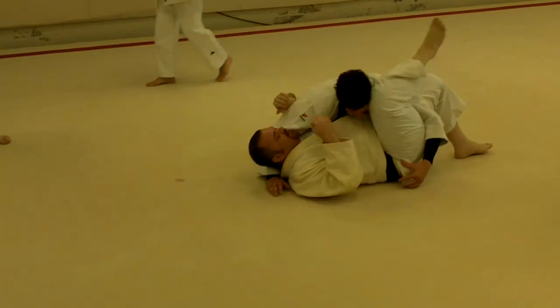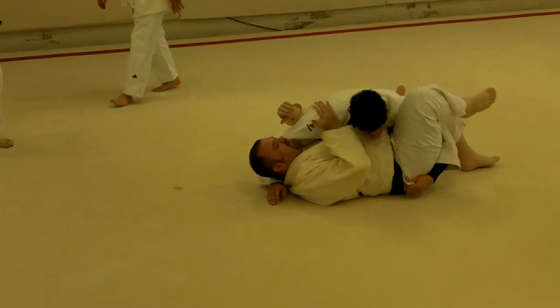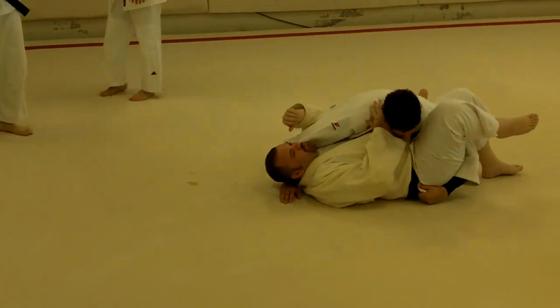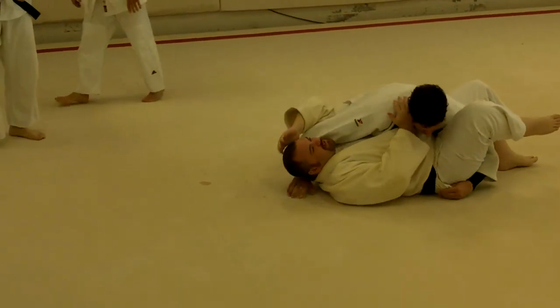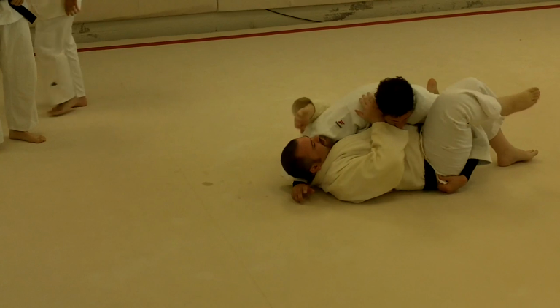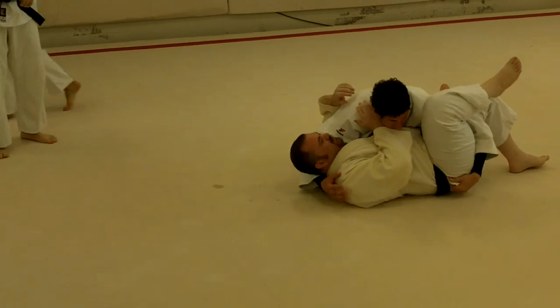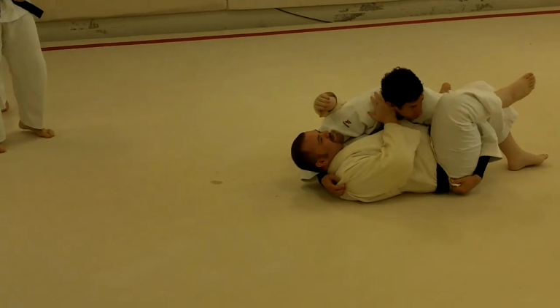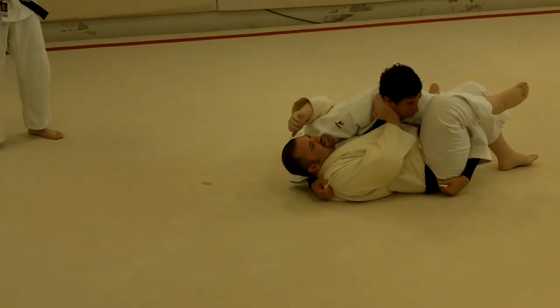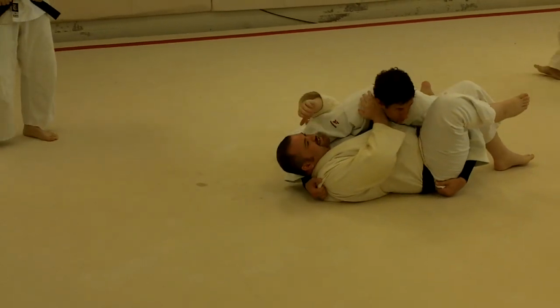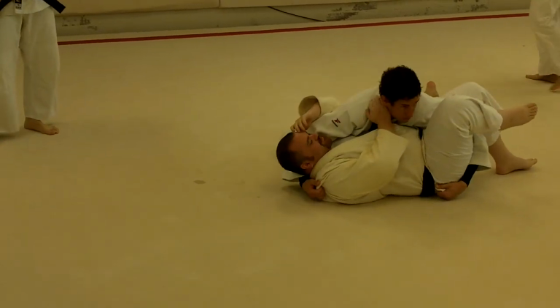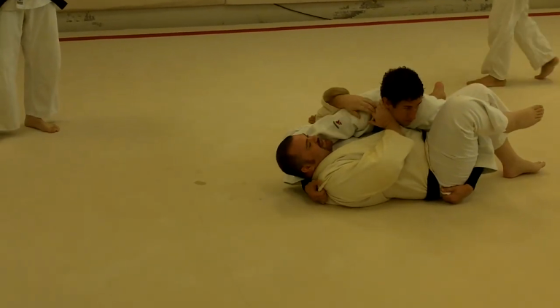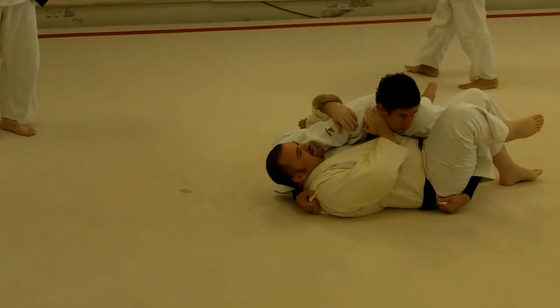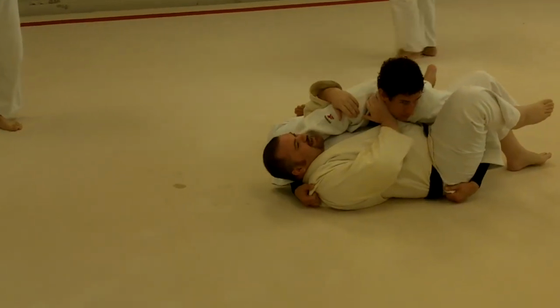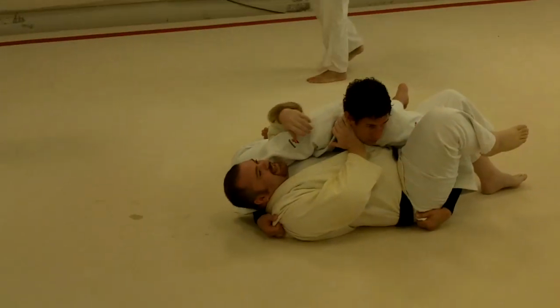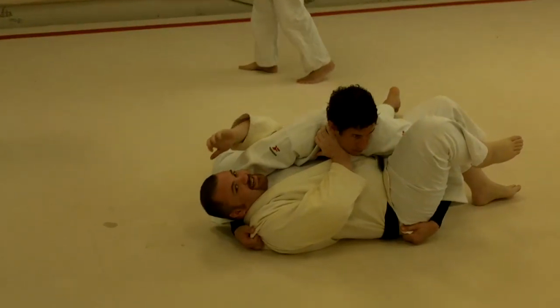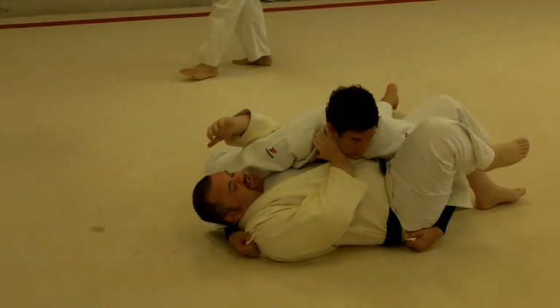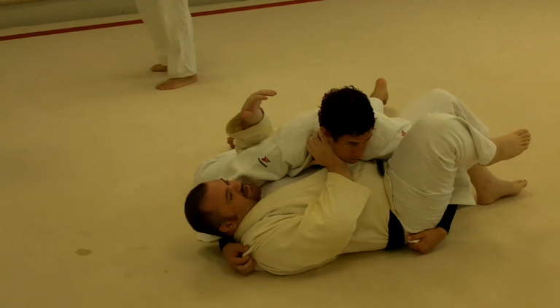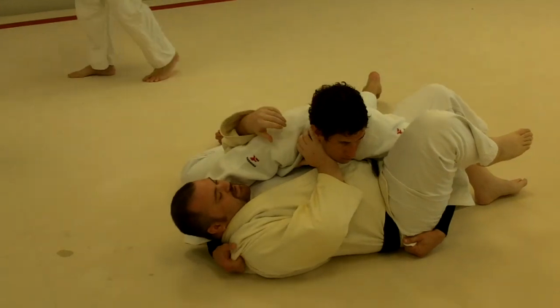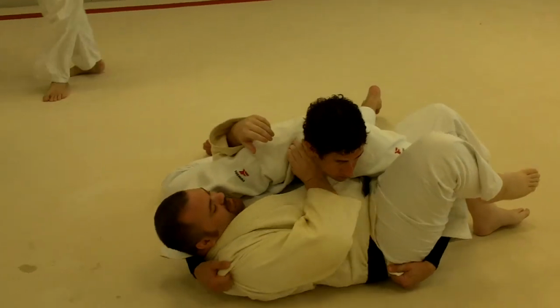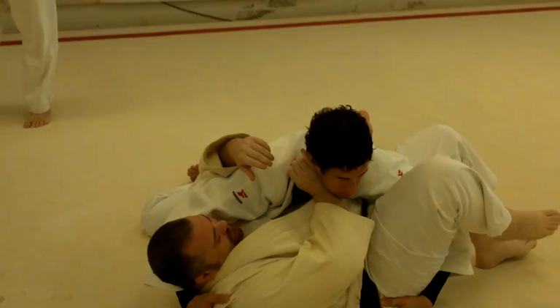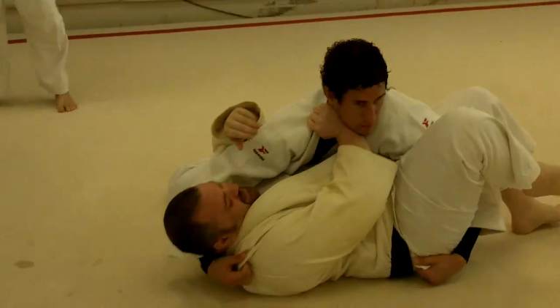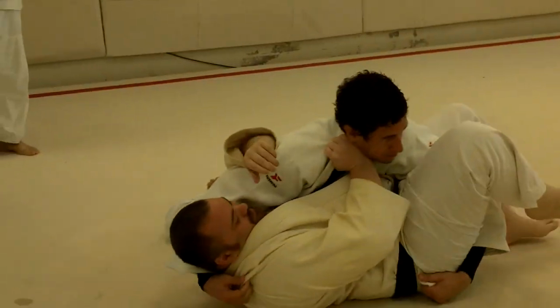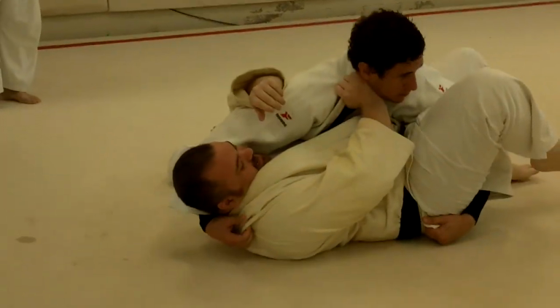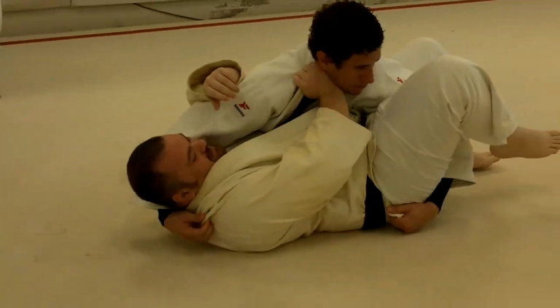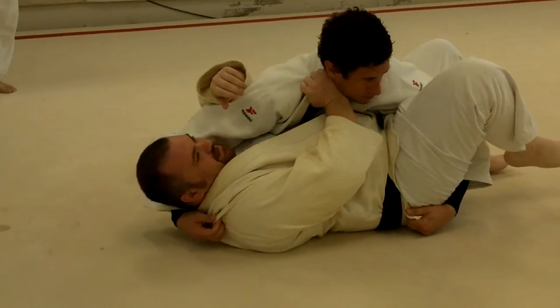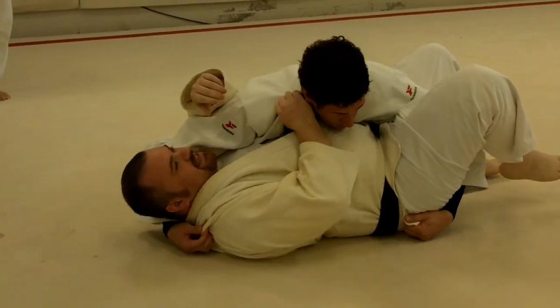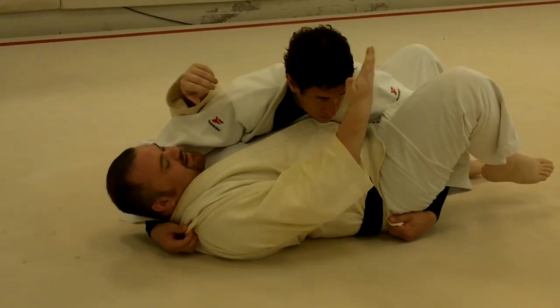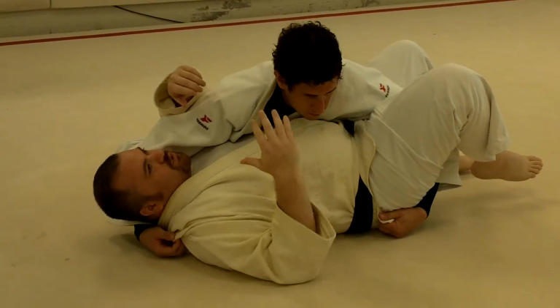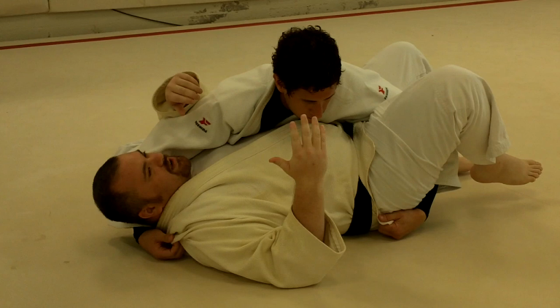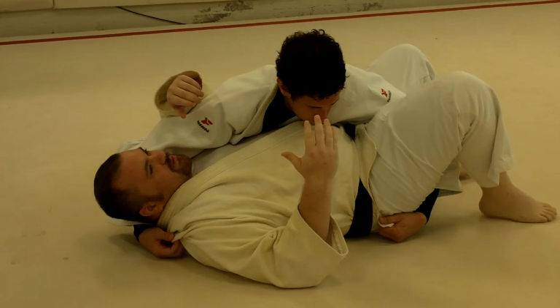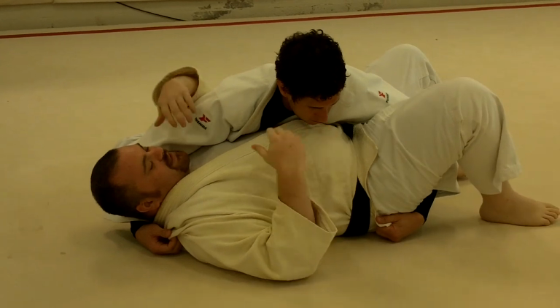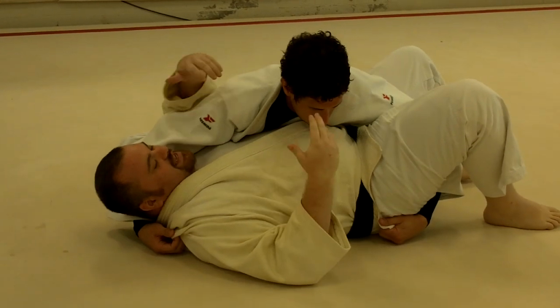I want to push on Damon's head but he's not giving me anything. I'd really like to choke him, but even if I get in deep on the neck, he's got room to go with his head.